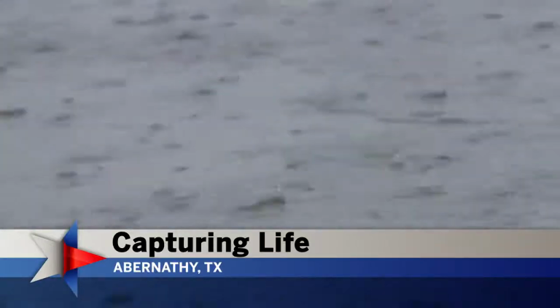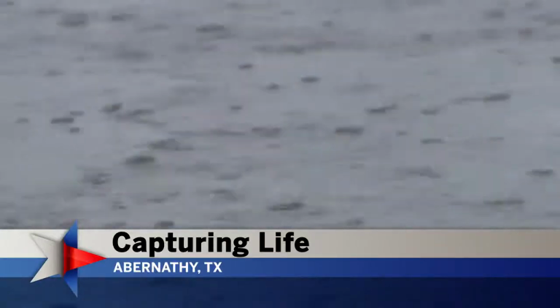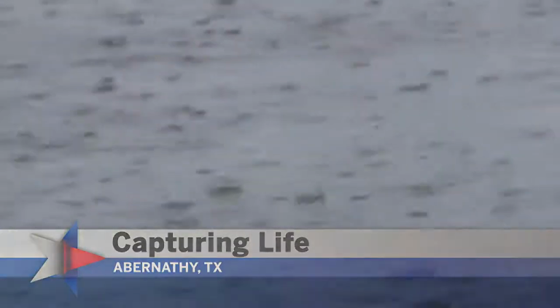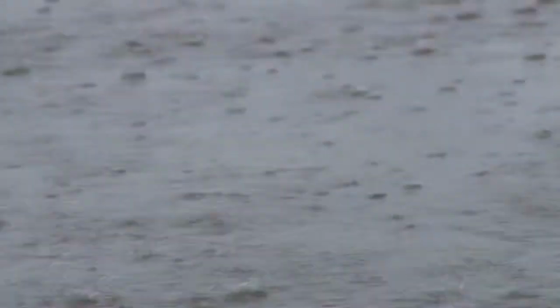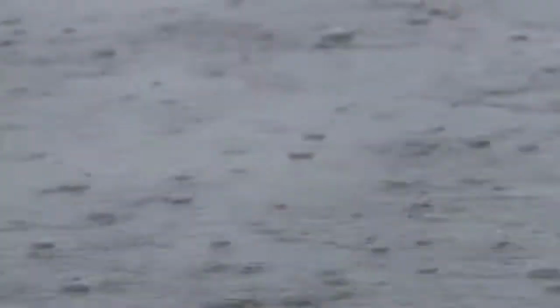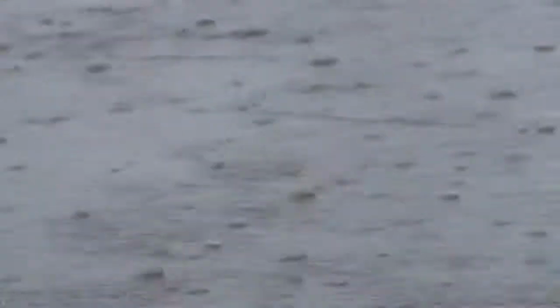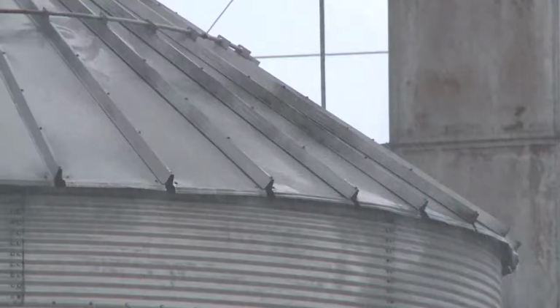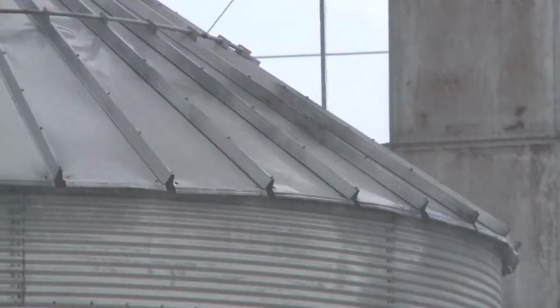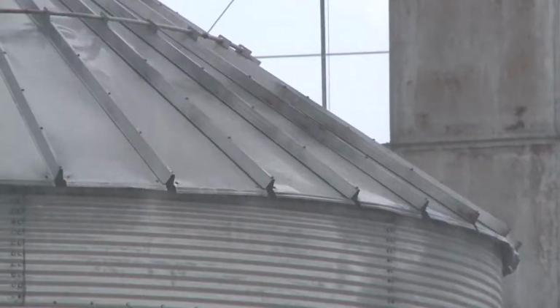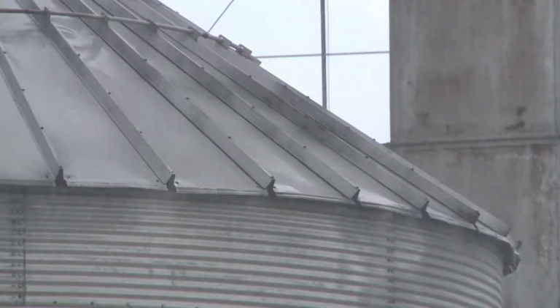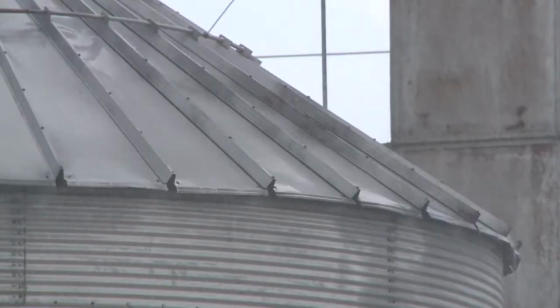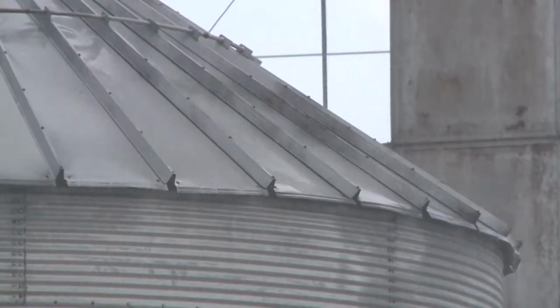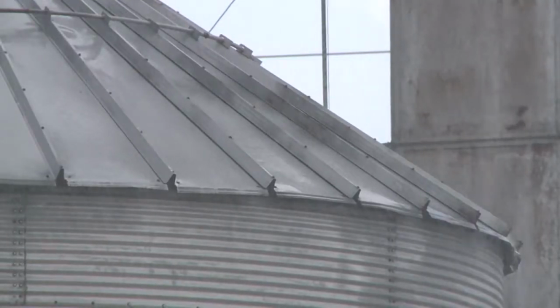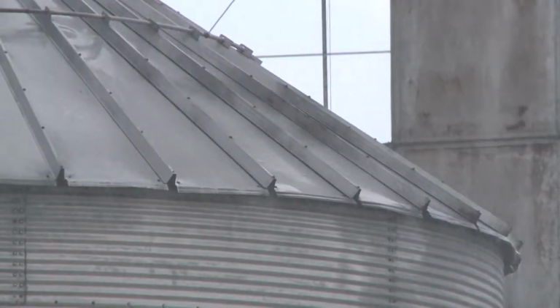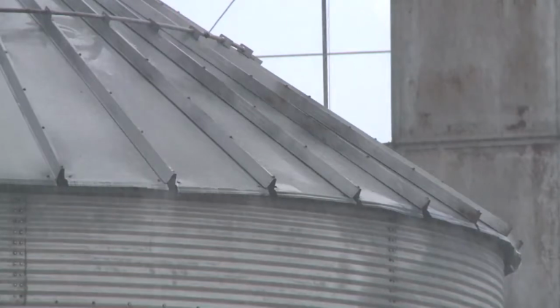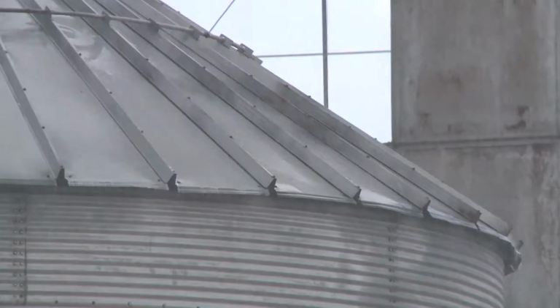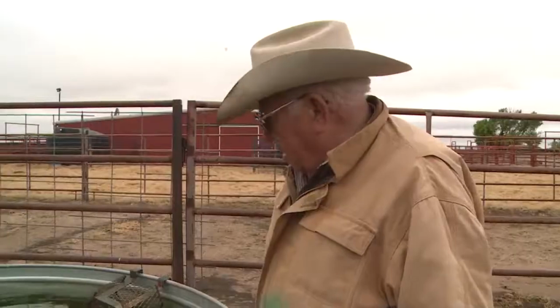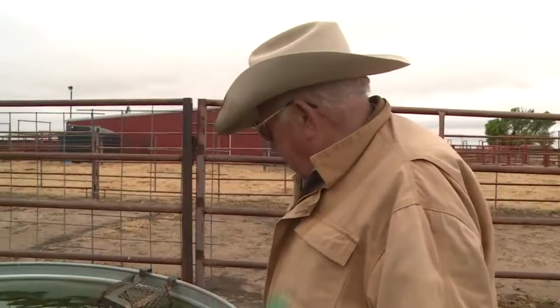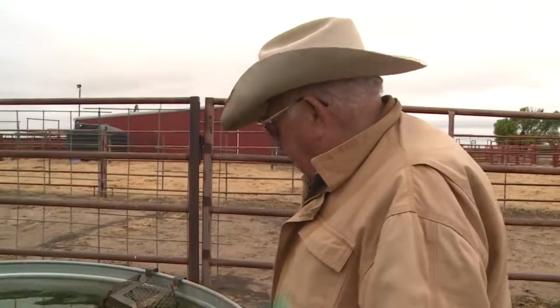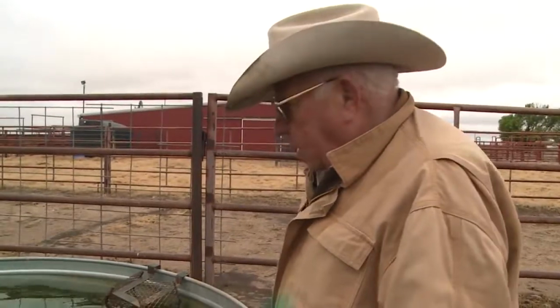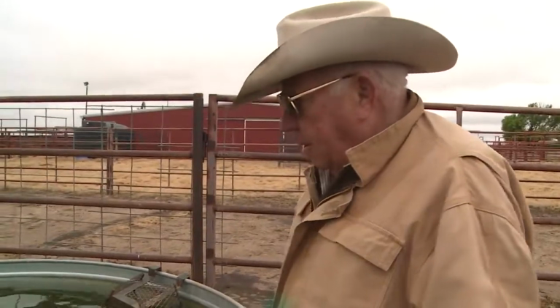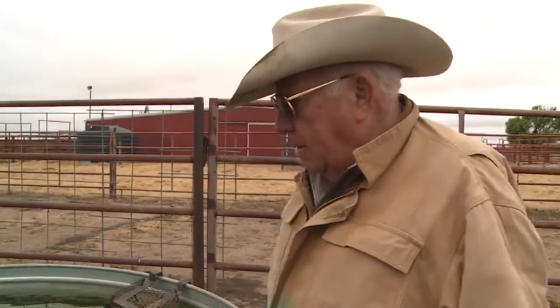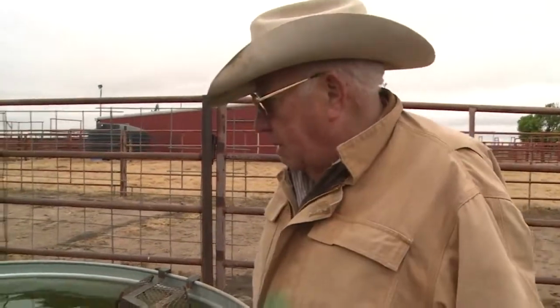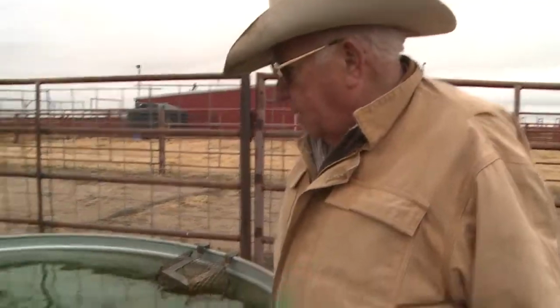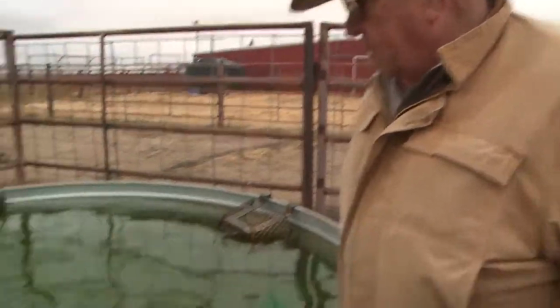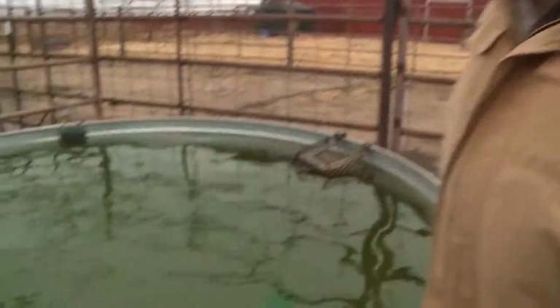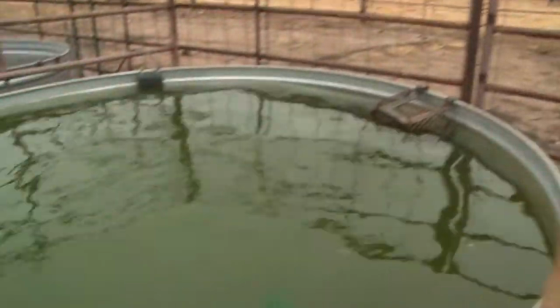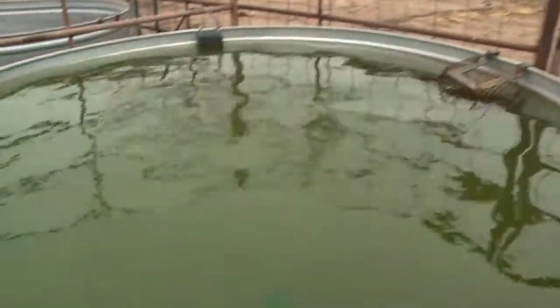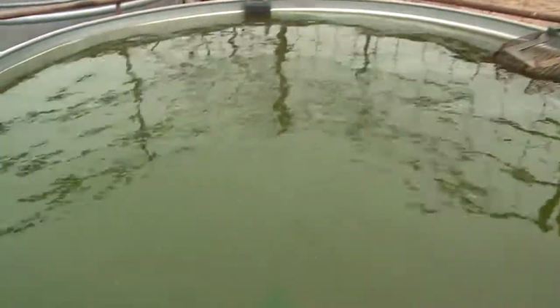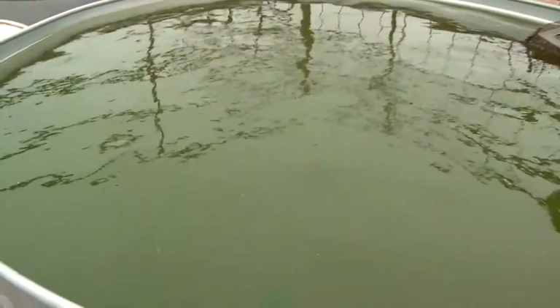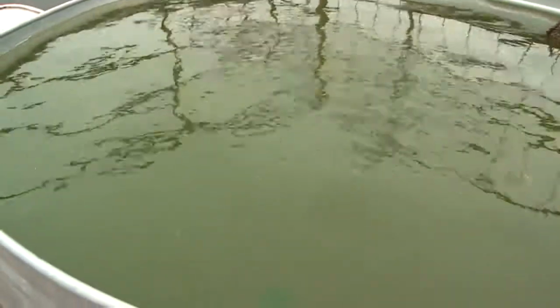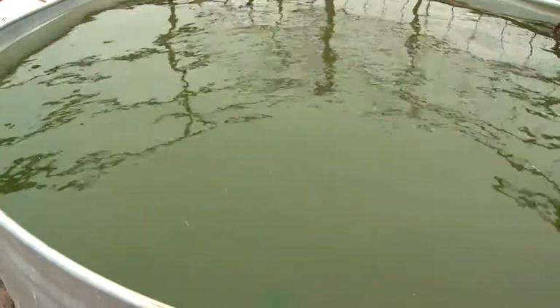Water. It's Texas' most precious resource. Rain has been plentiful lately, but farmers and ranchers like Bob Durham of Abernathy know firsthand how quickly that can change.